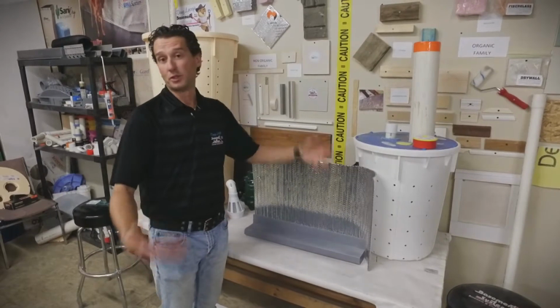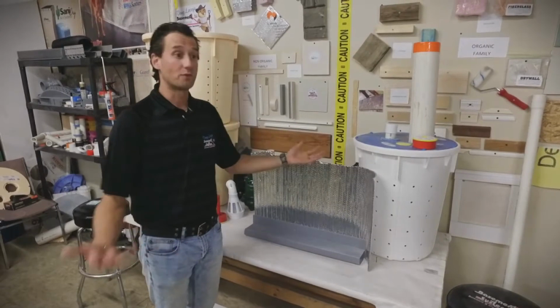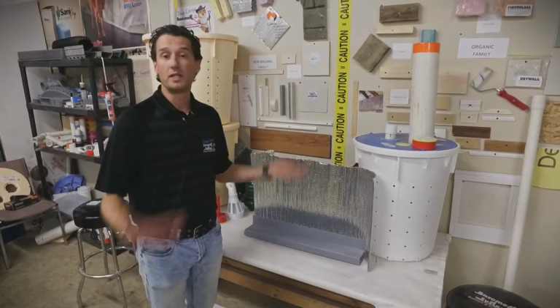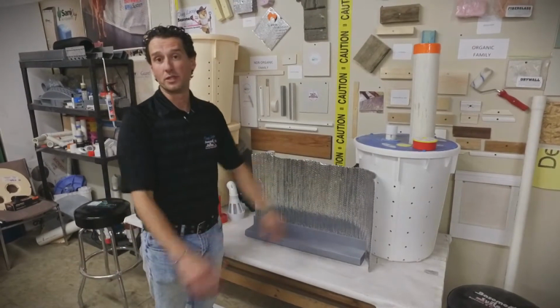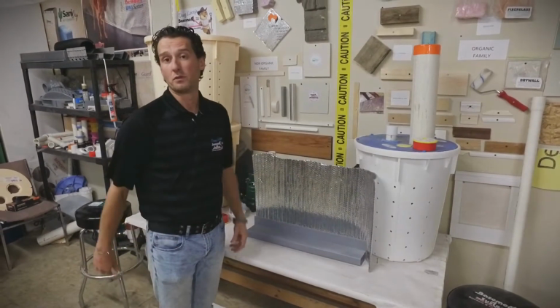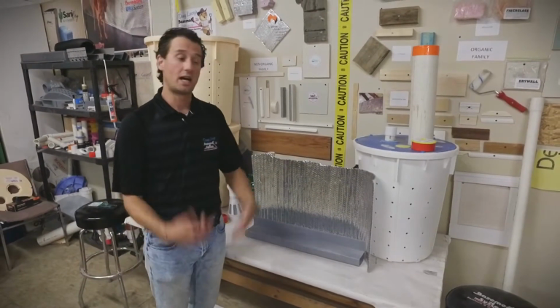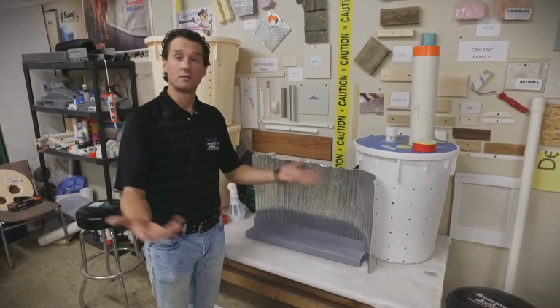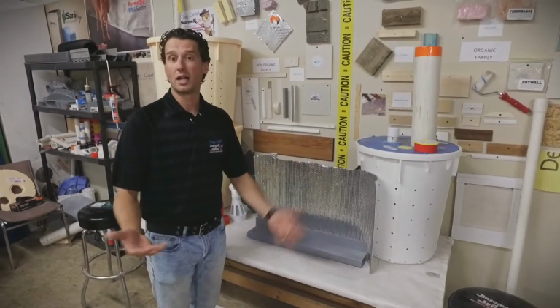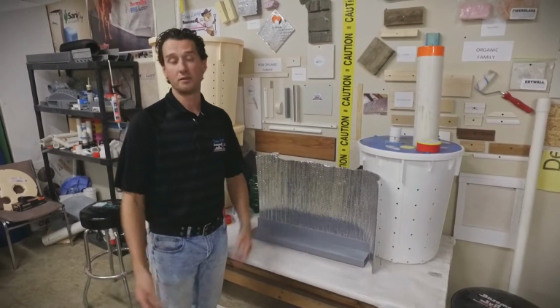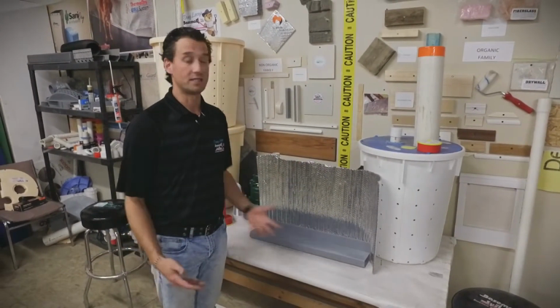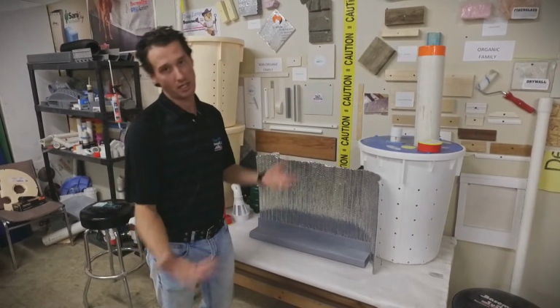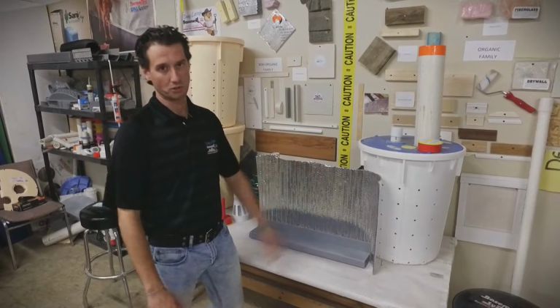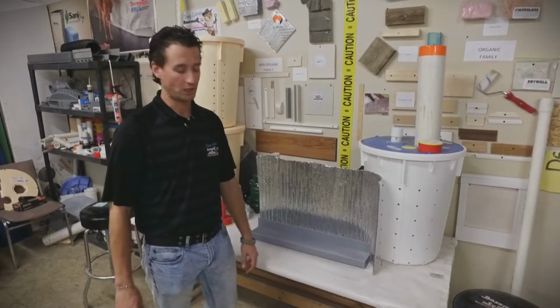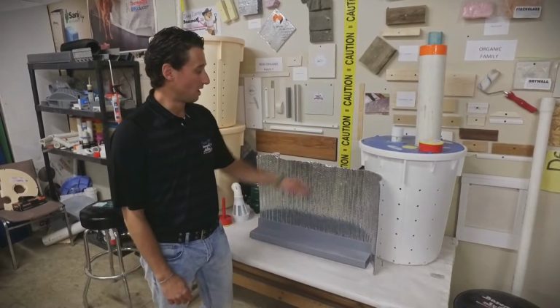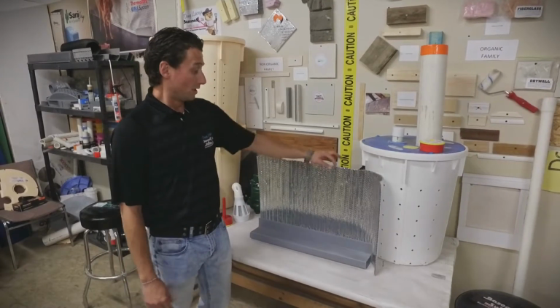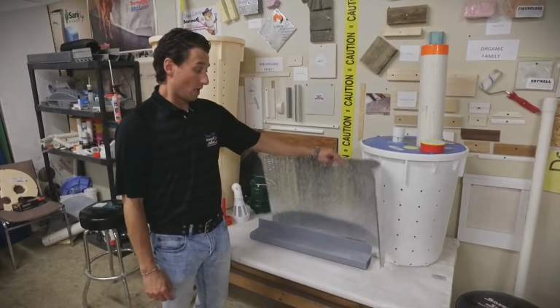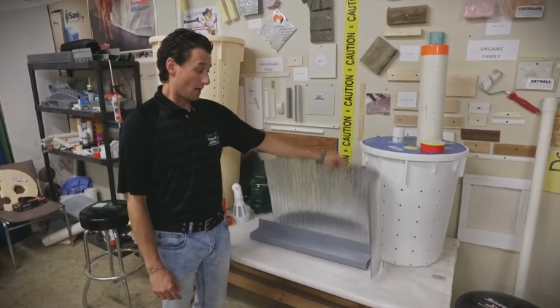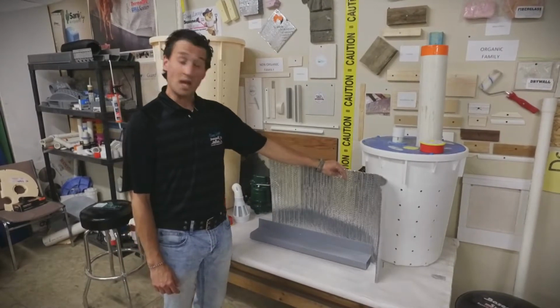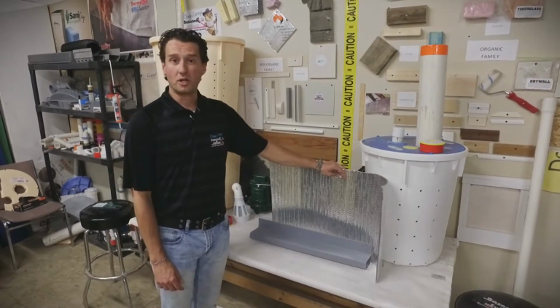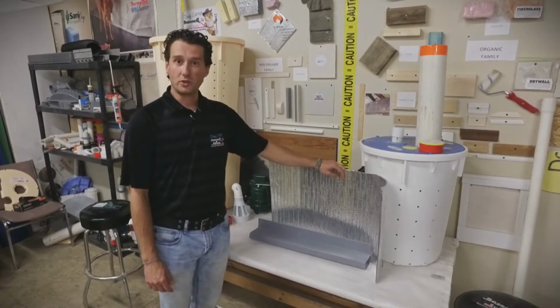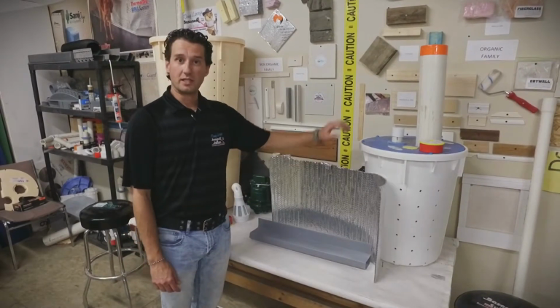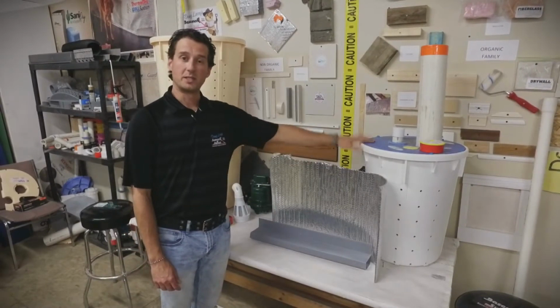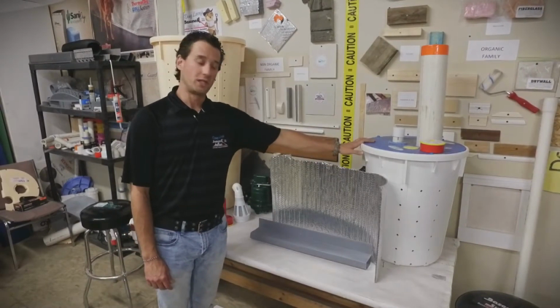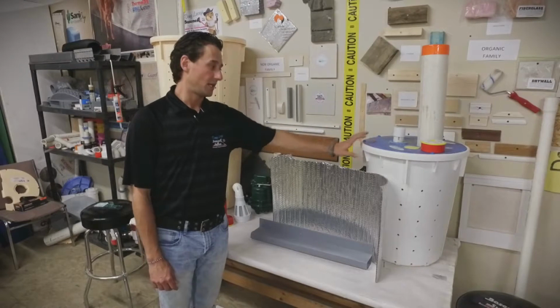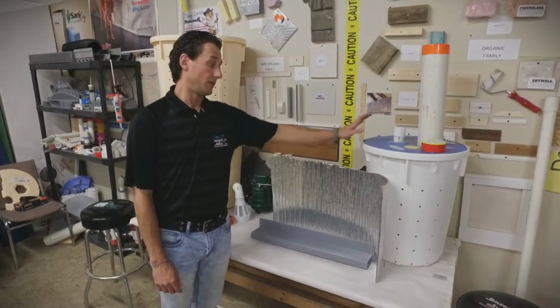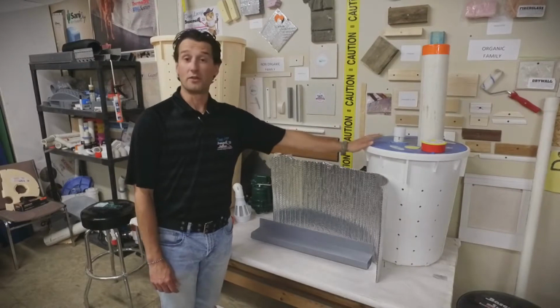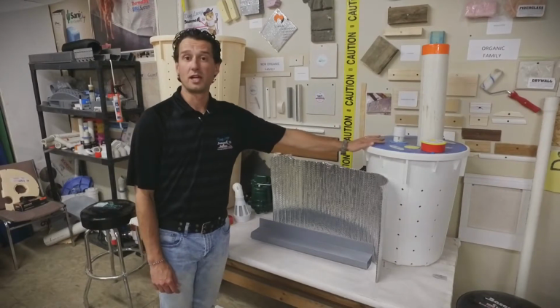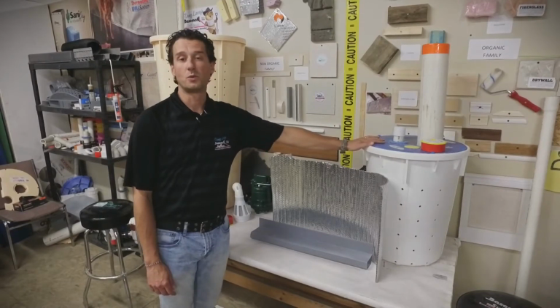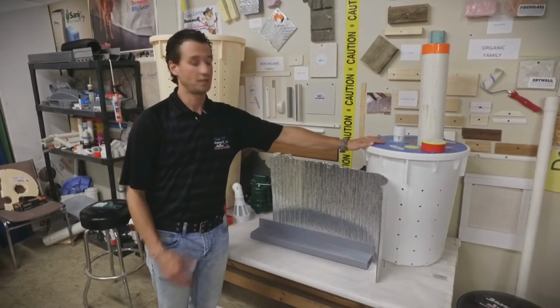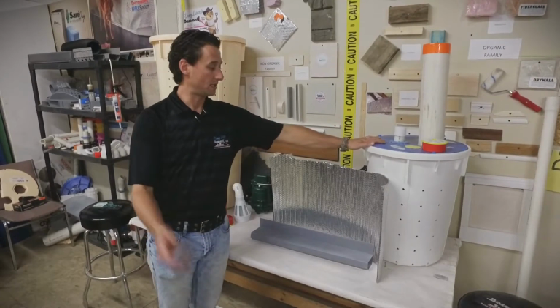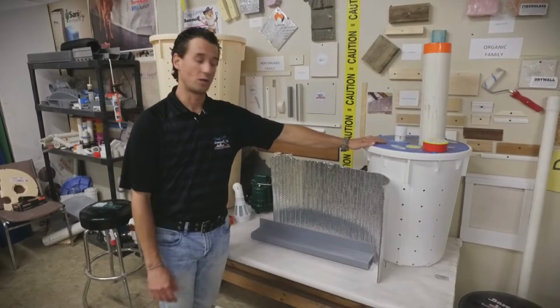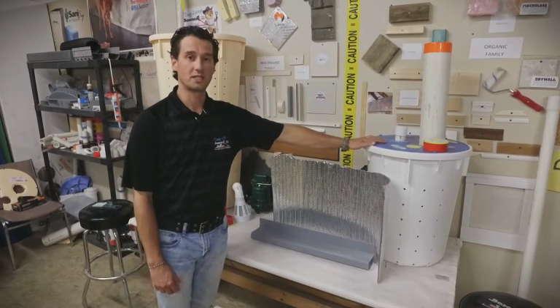We only have to go to grade. So if your grade is four feet, you only have to go four feet high, or a little higher. If your grade is six feet high, we'll go six feet high. I hope you all enjoyed the Basement Tip of the Week on thermal drywall, and hope to see you next week.